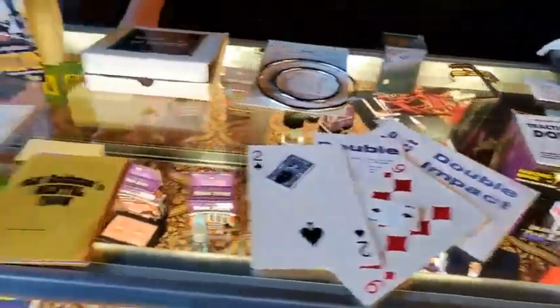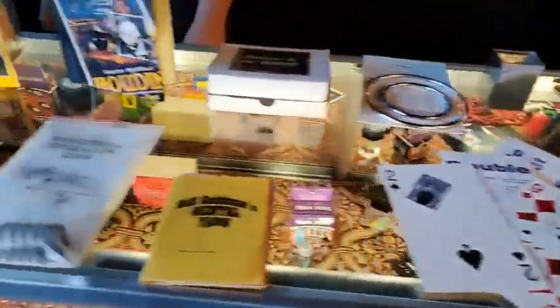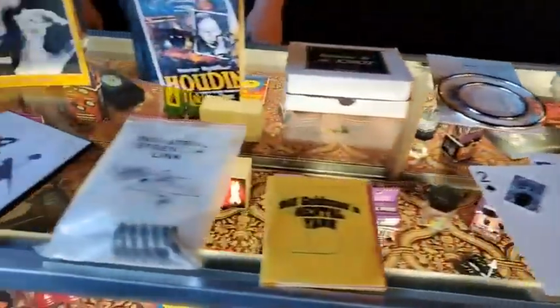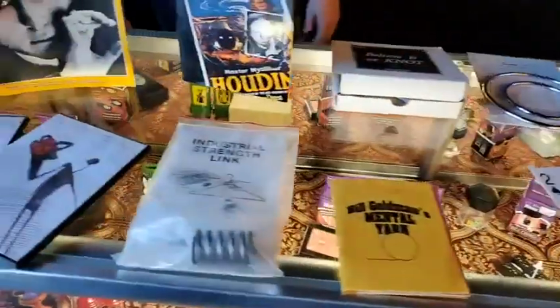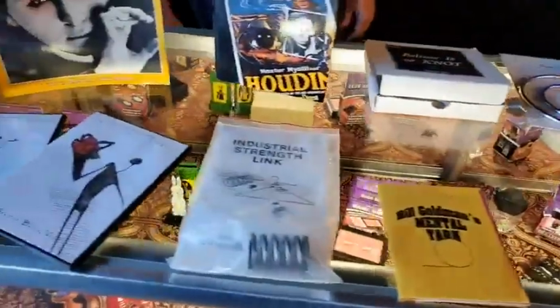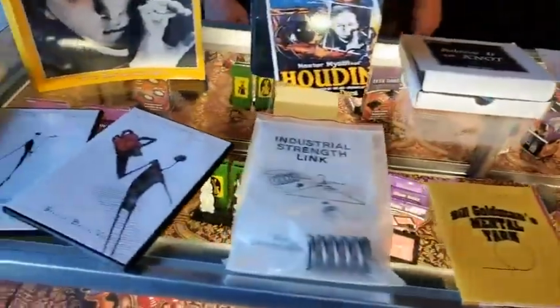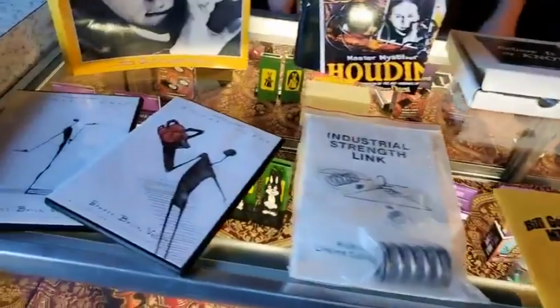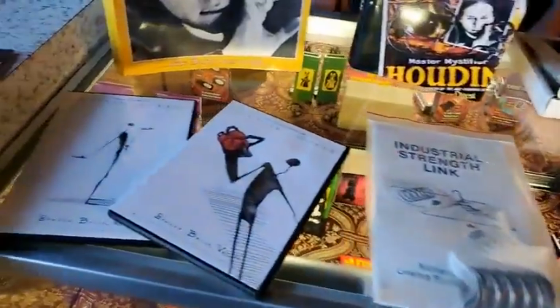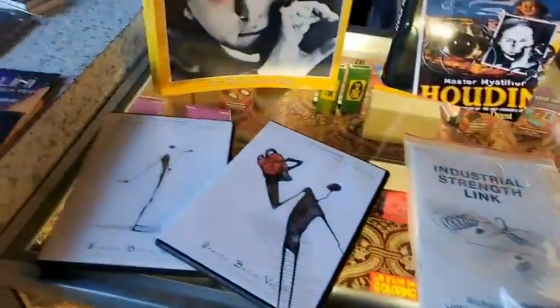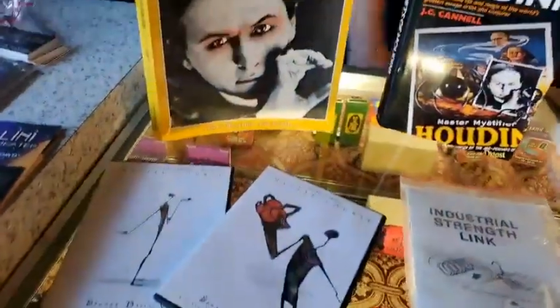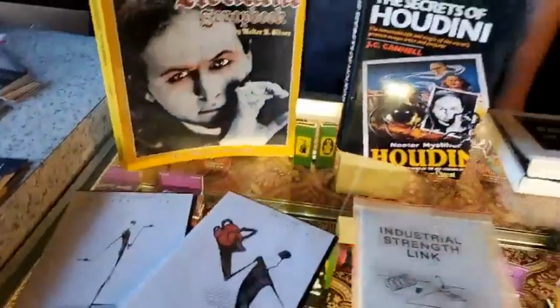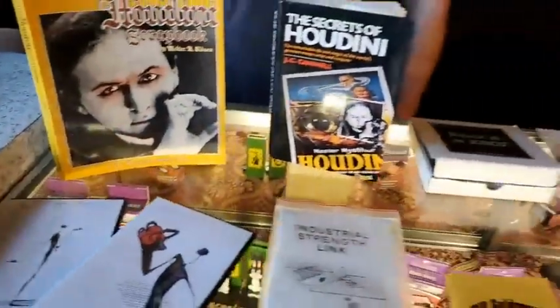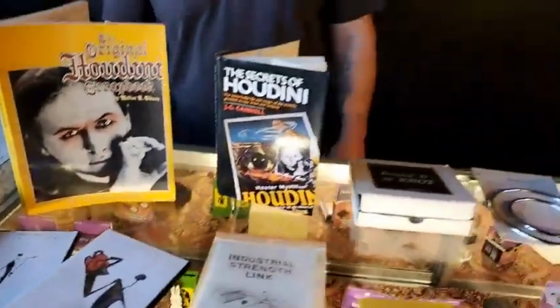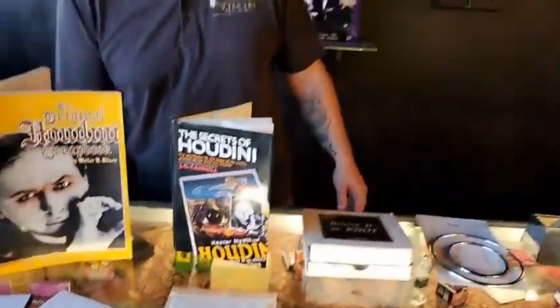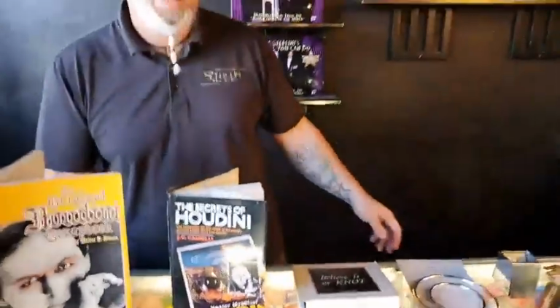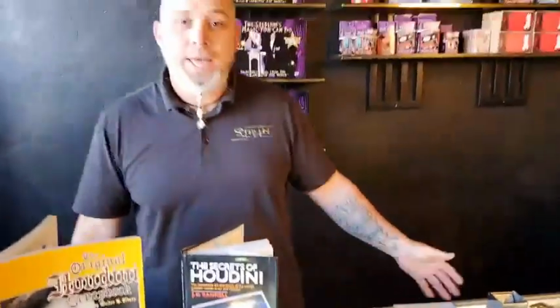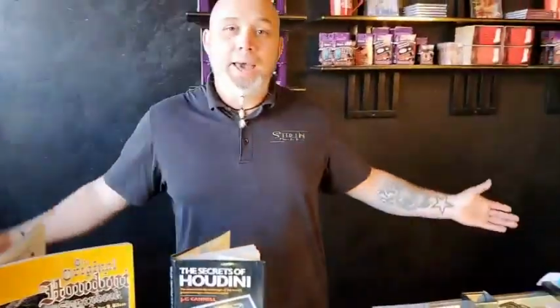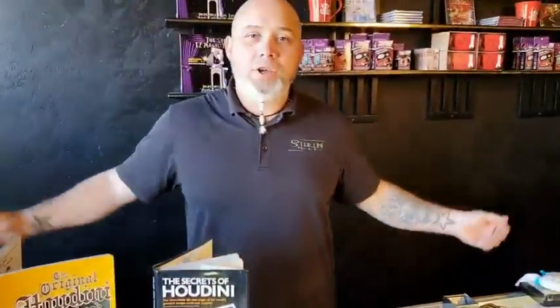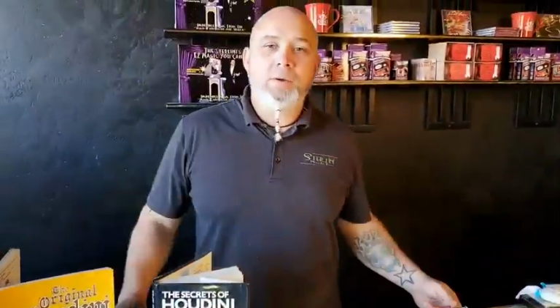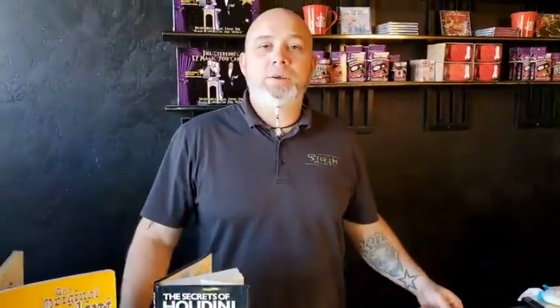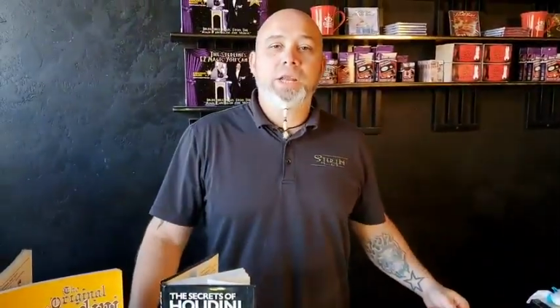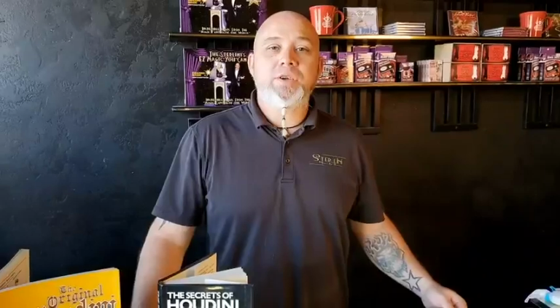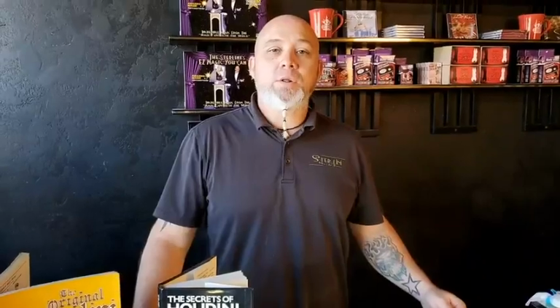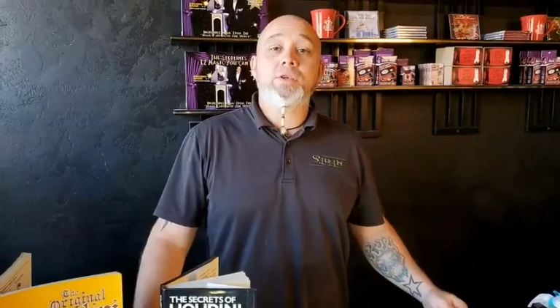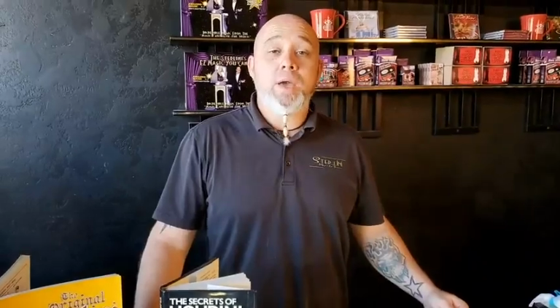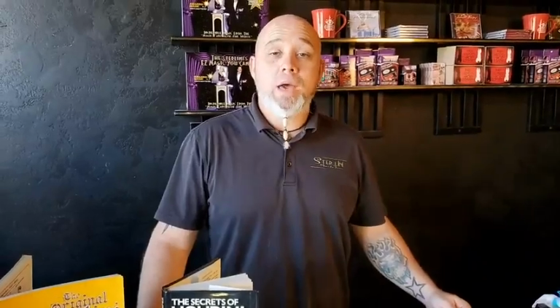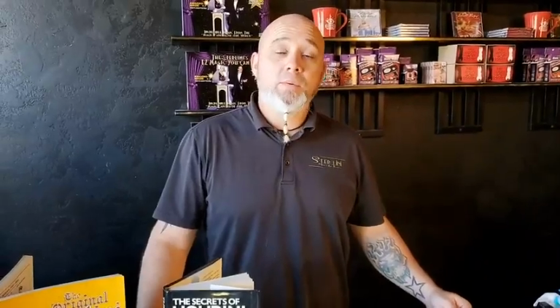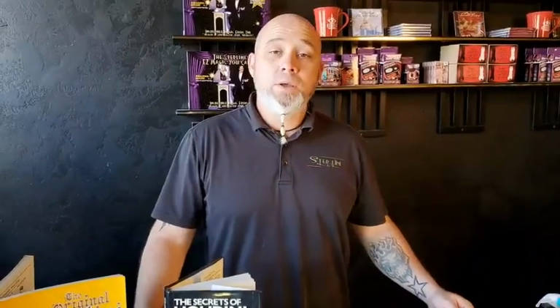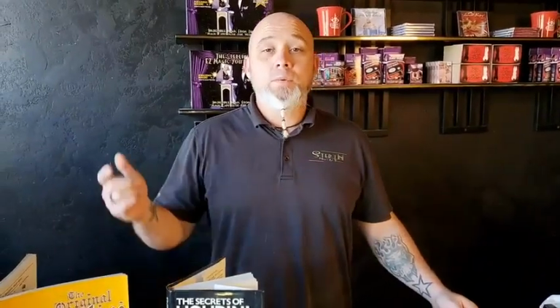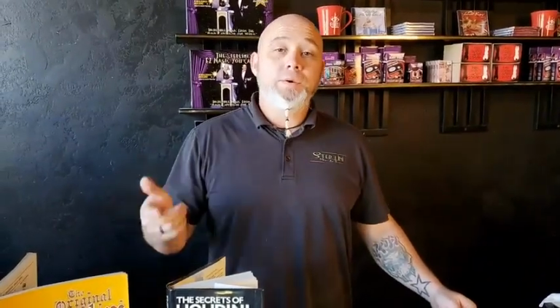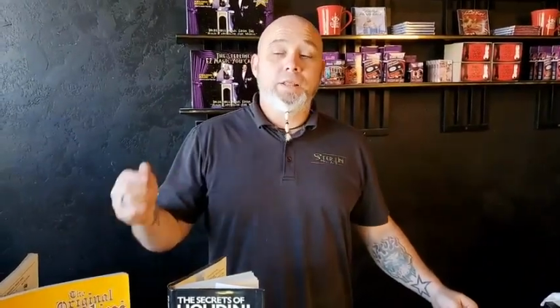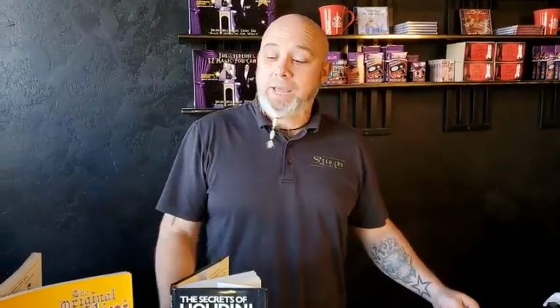We made it just in time. Hey guys, Jay Blackwell here at Cellini Magic in Colon, Michigan, the magic capital of the world, with your deal of the day.